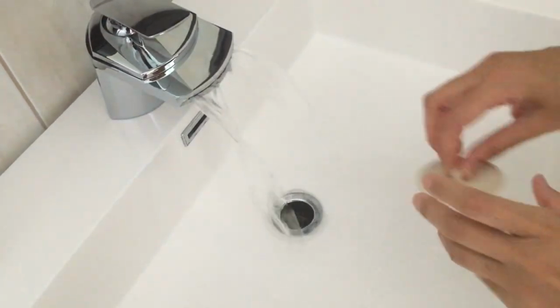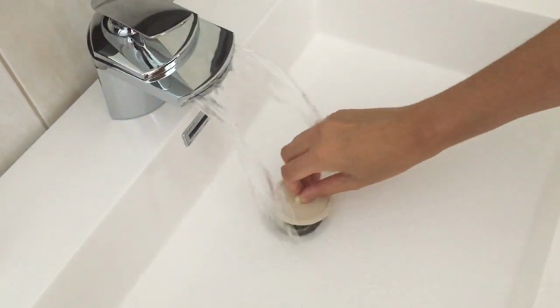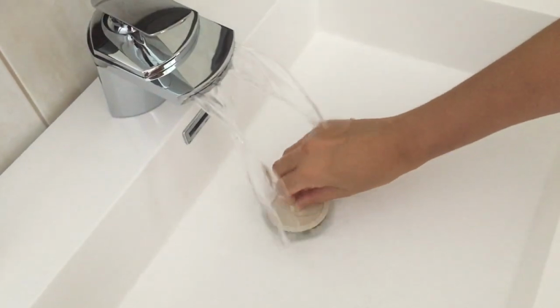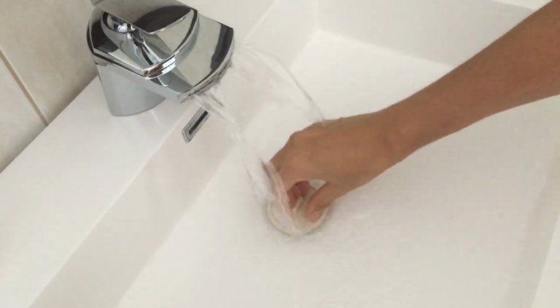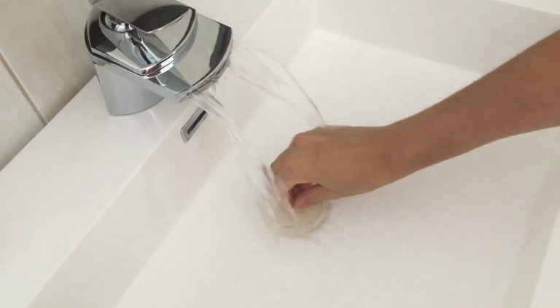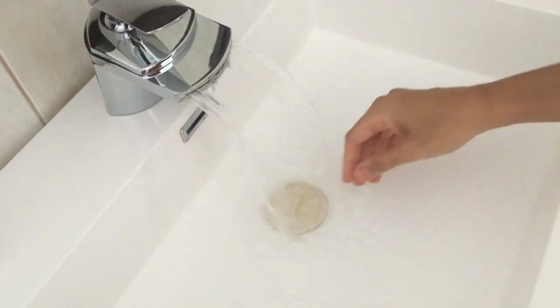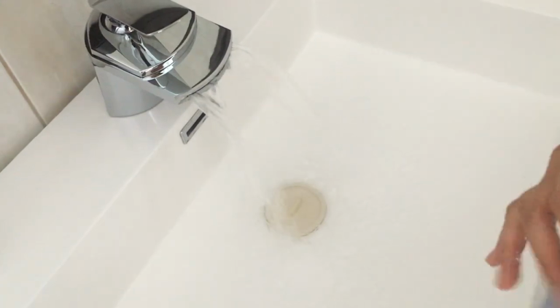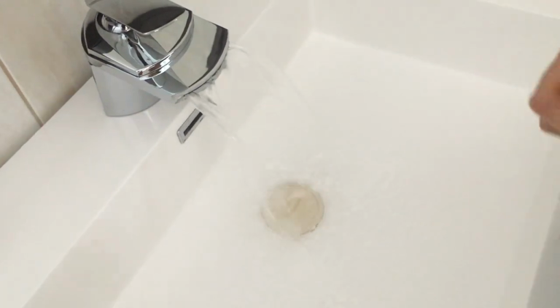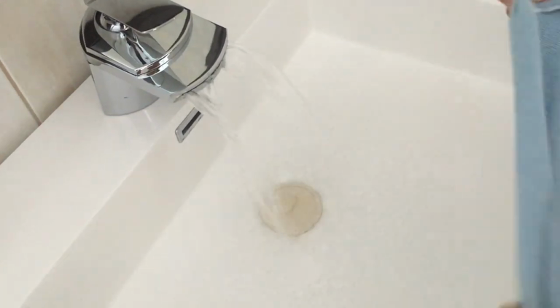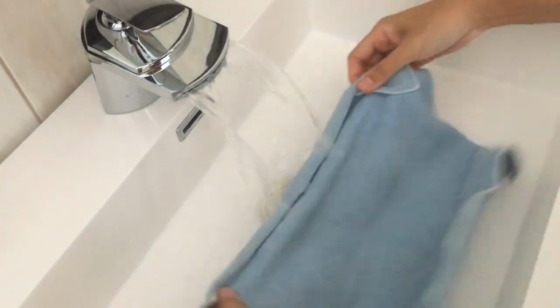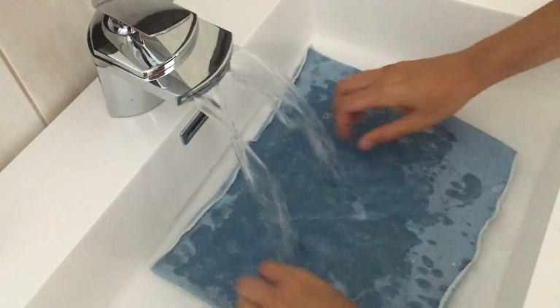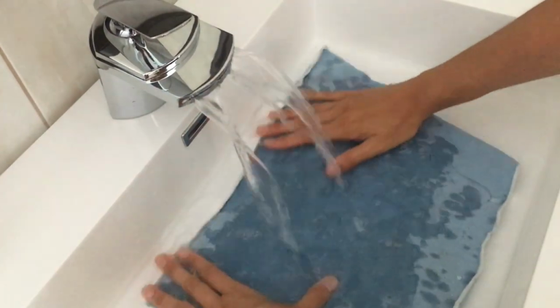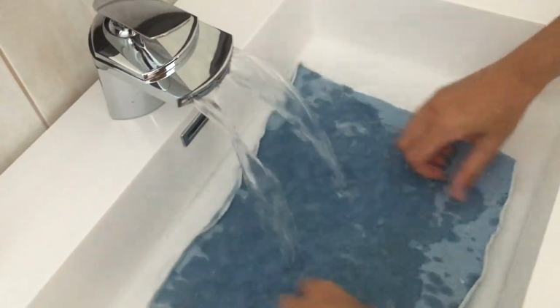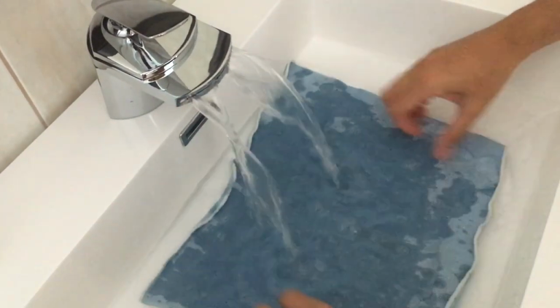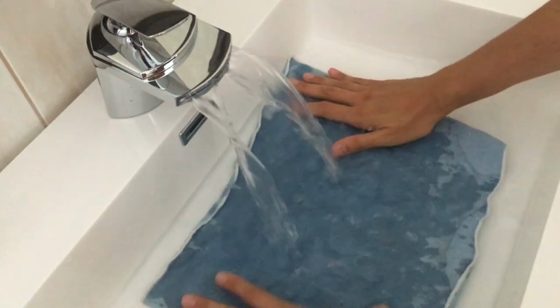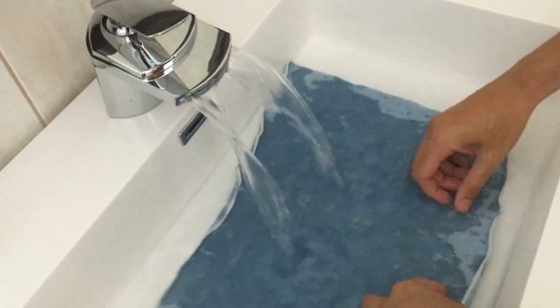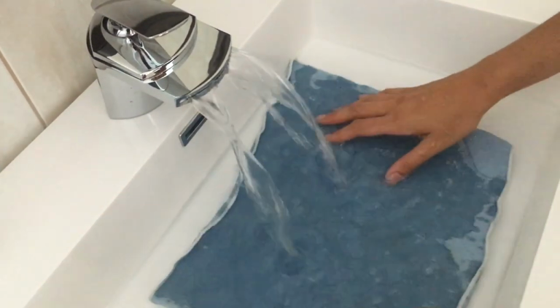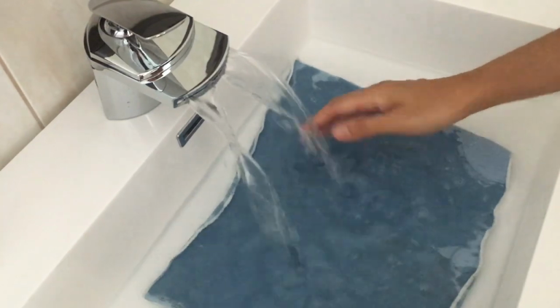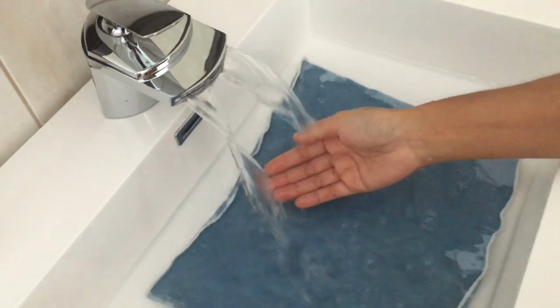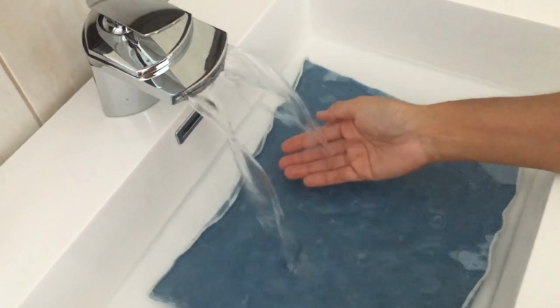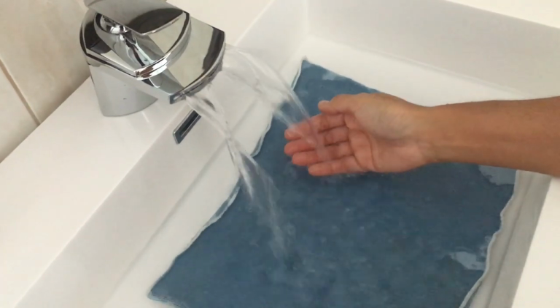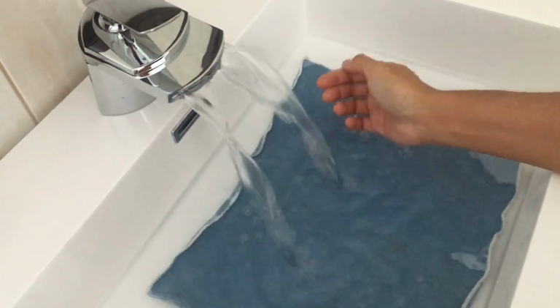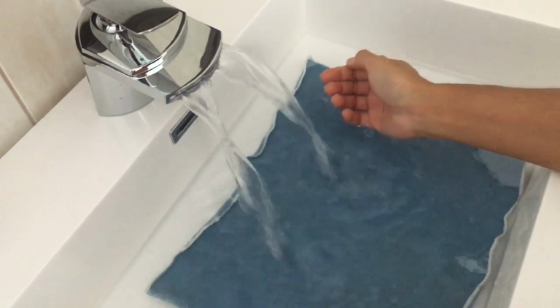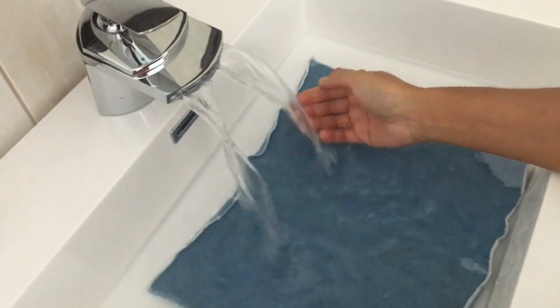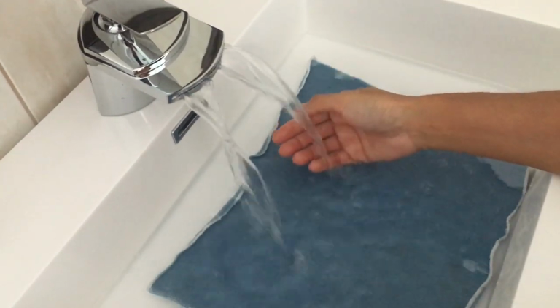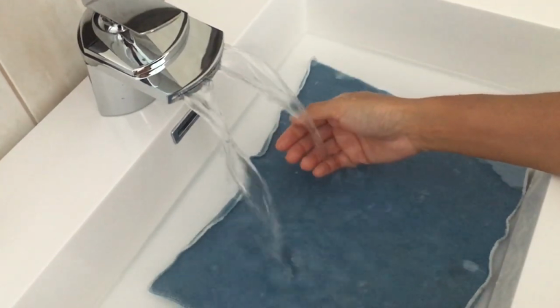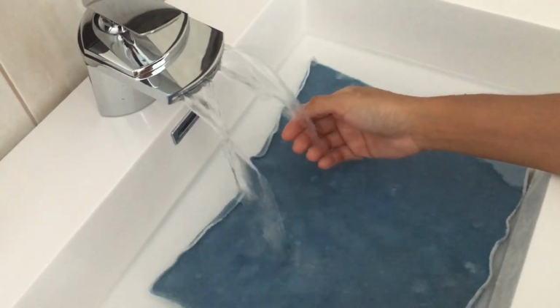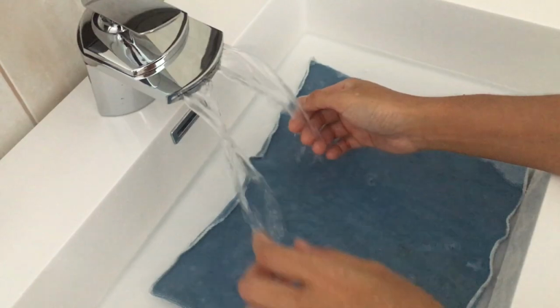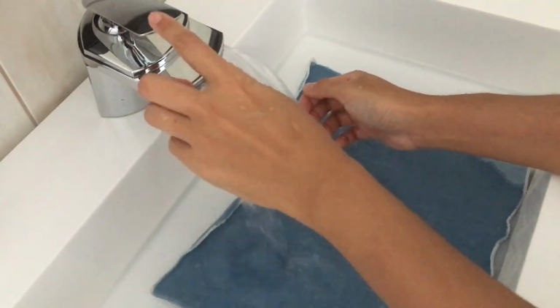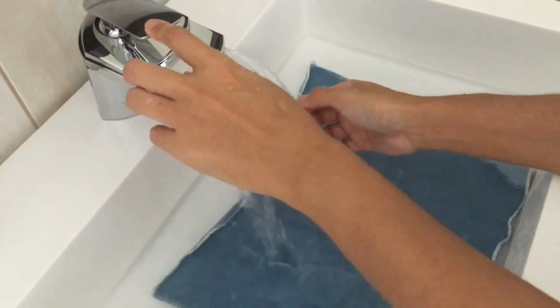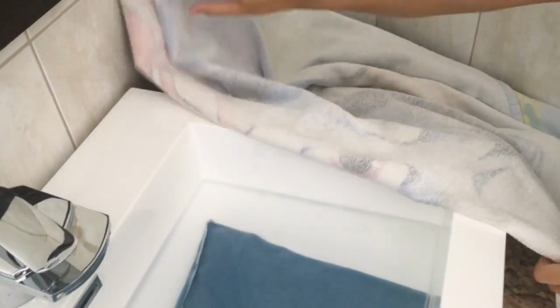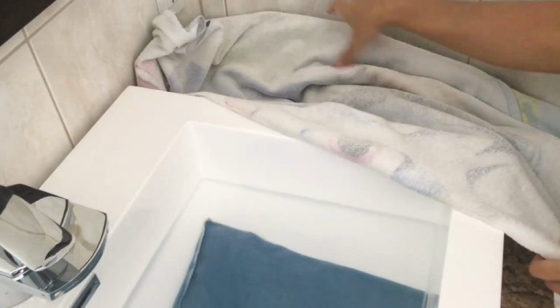Start by putting water and a face cloth in the sink. The water must be lukewarm temperature. Make sure your sink is clean. Now you're set up and ready for the bath.